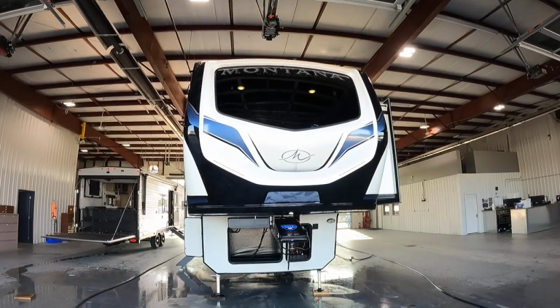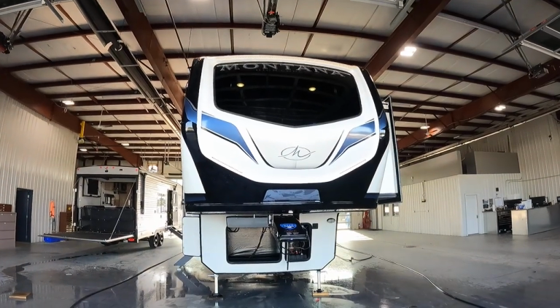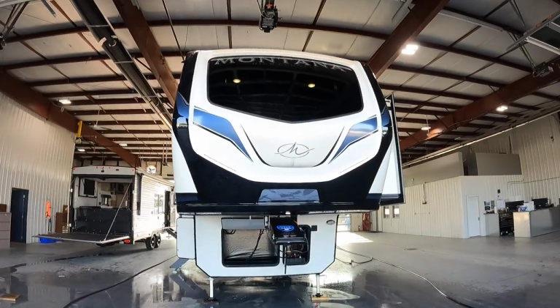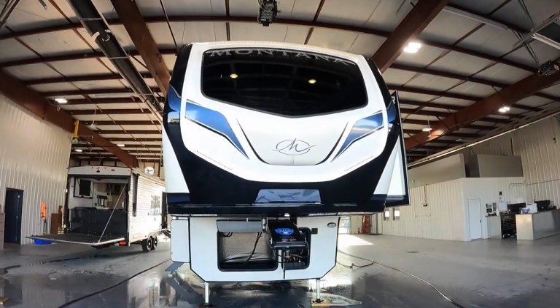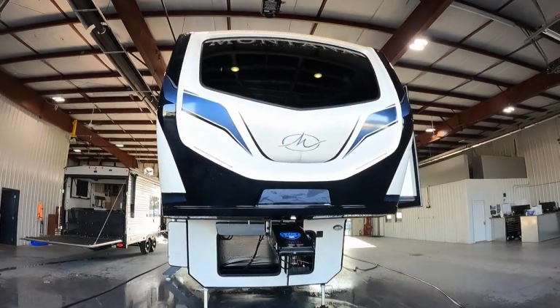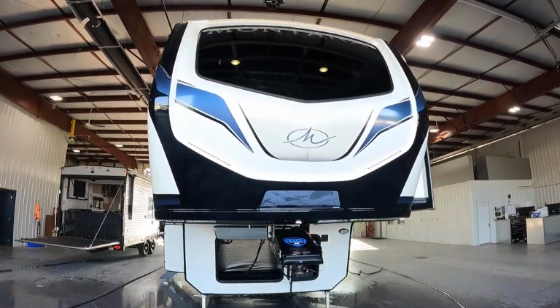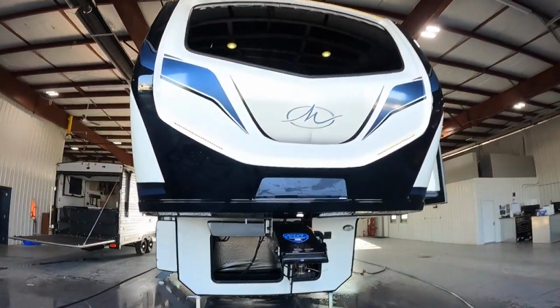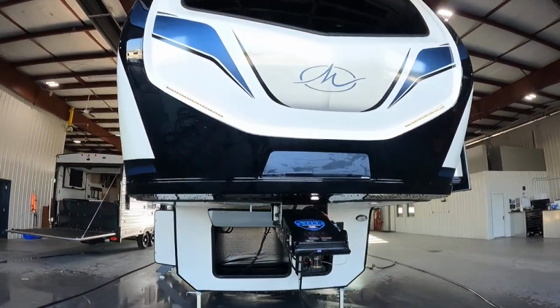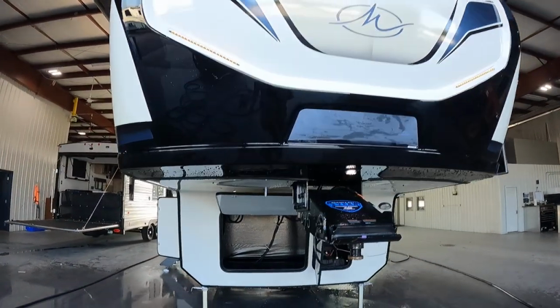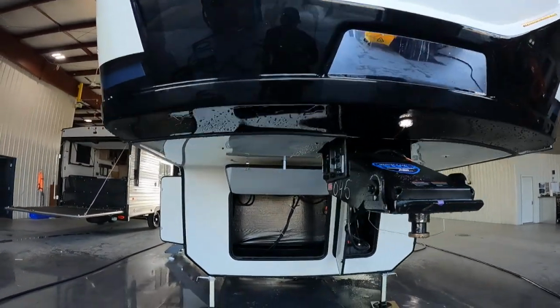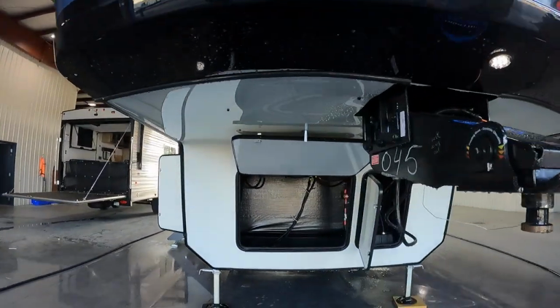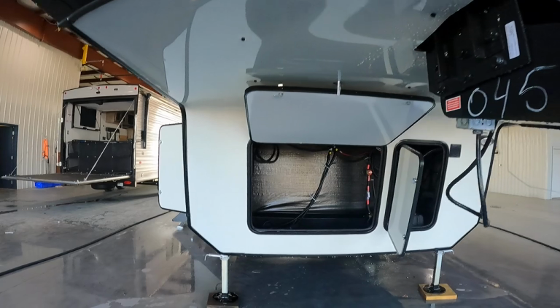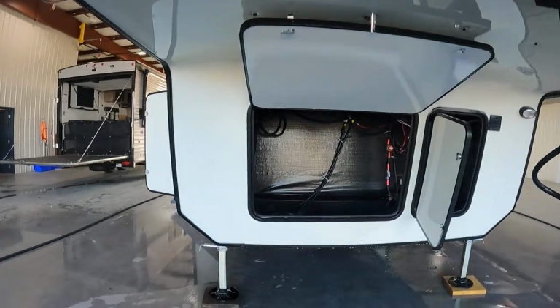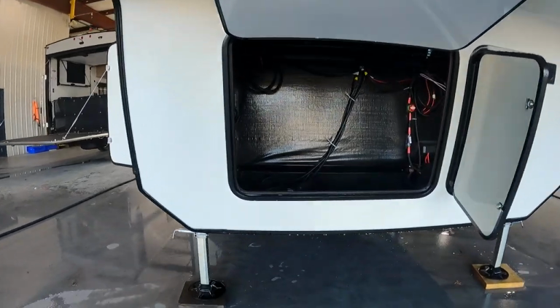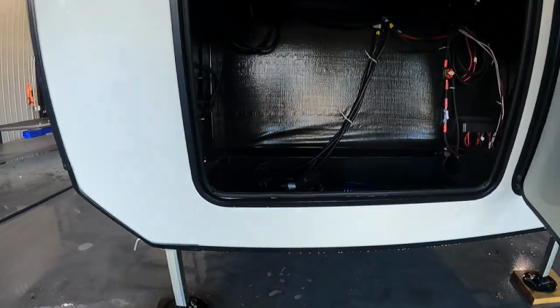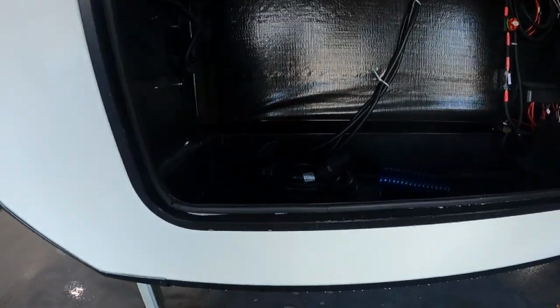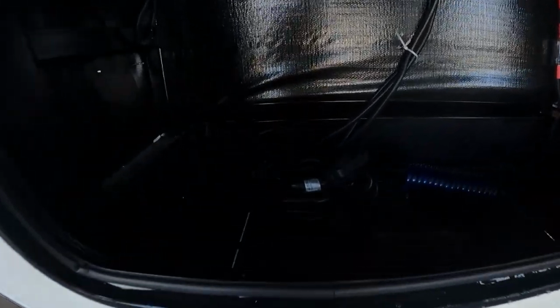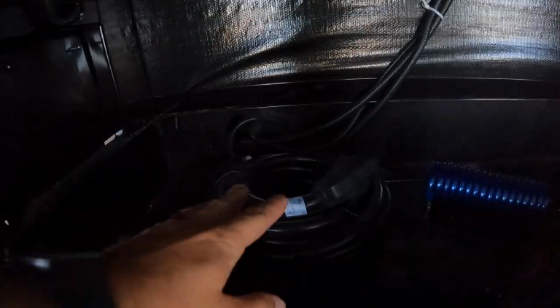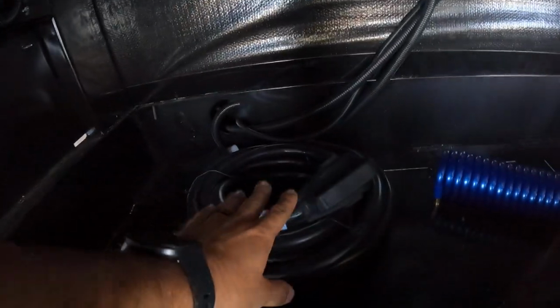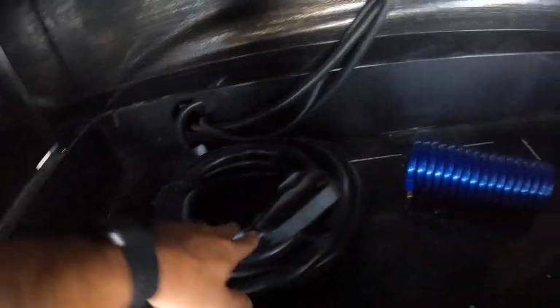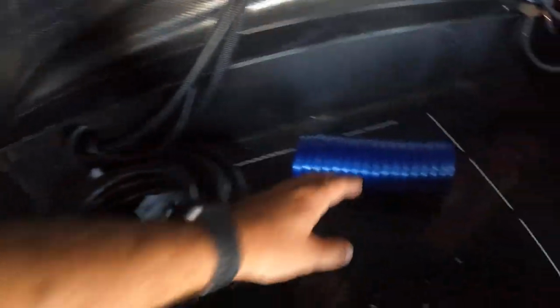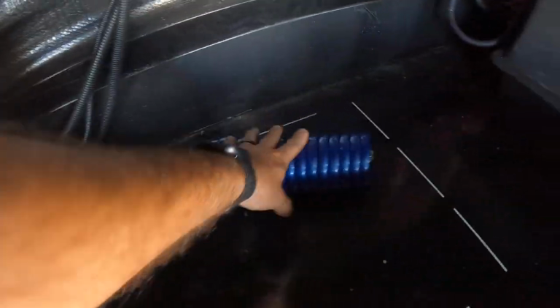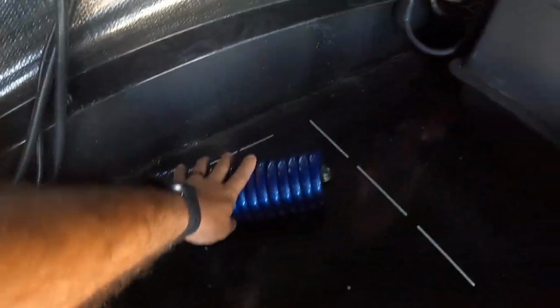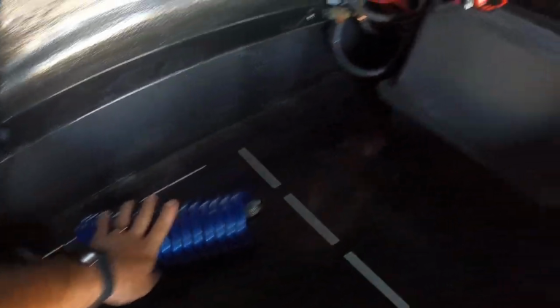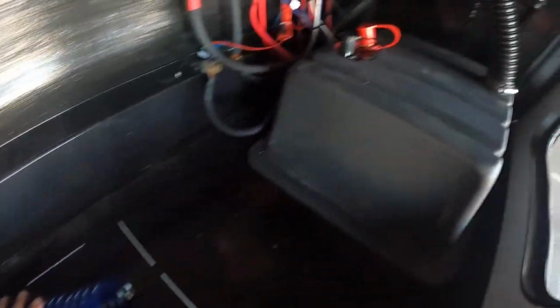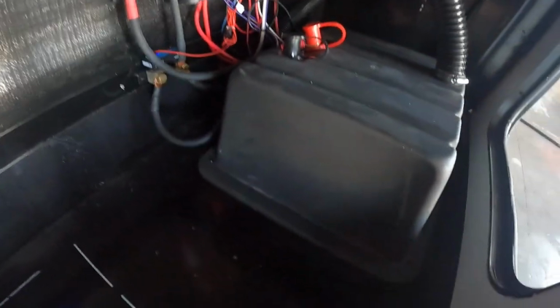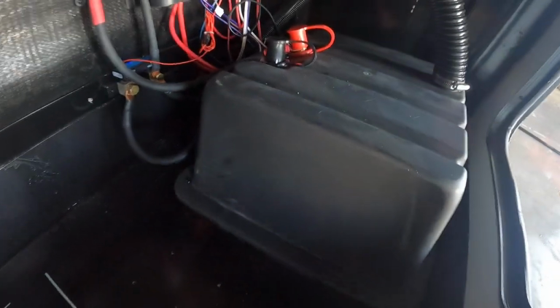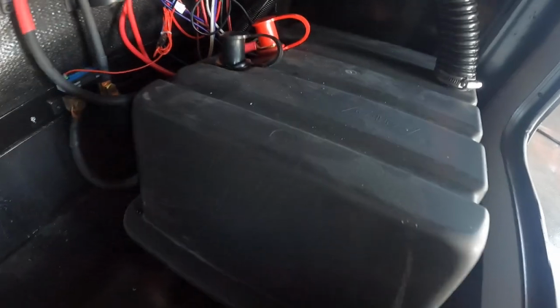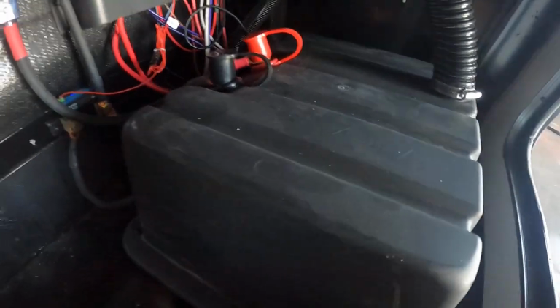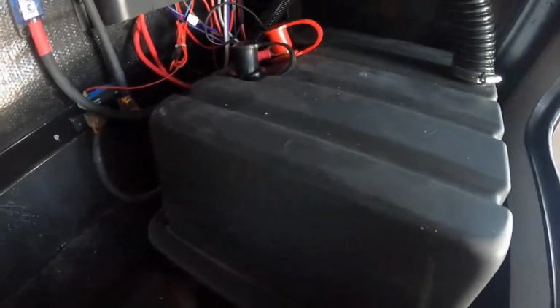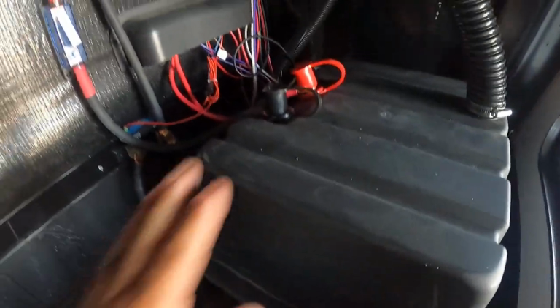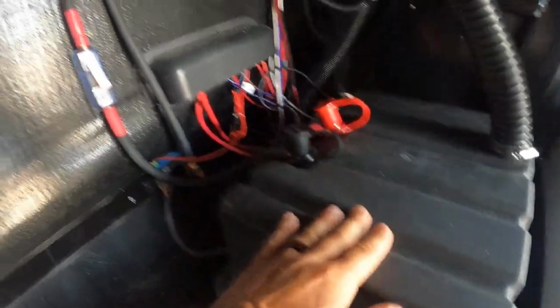Welcome to Lakeshore RV. I'll be walking you through your Montana. In your very front compartment you're gonna have your 50 amp cord as well as your spray hose, and your 12 volt battery inside this box.